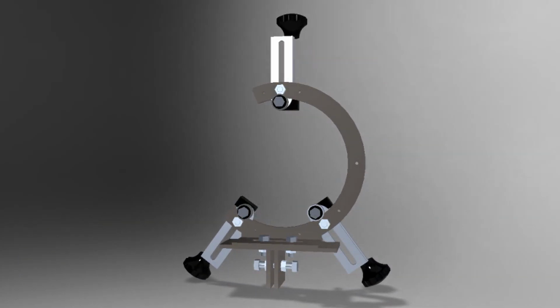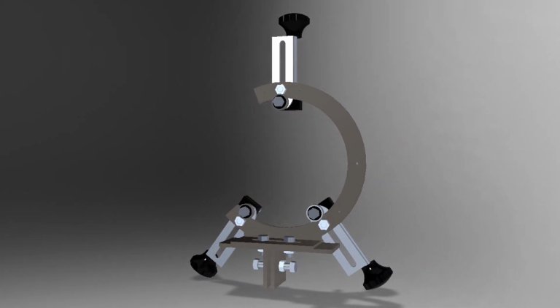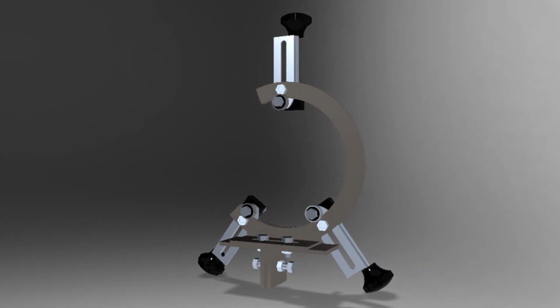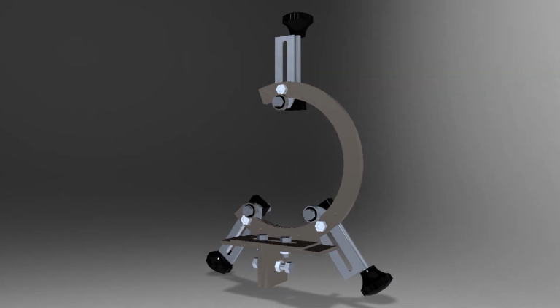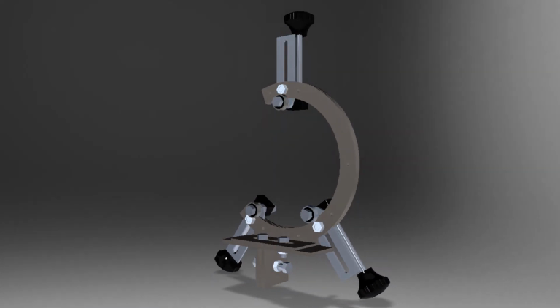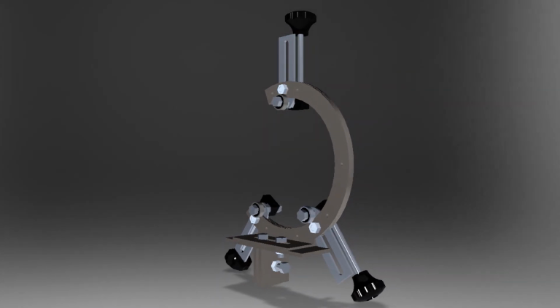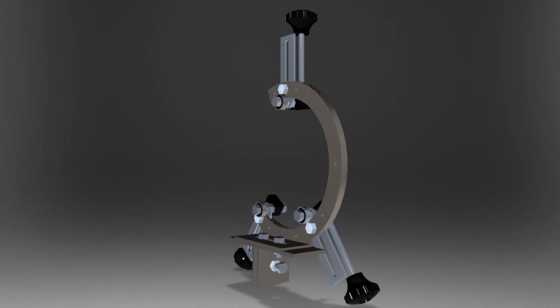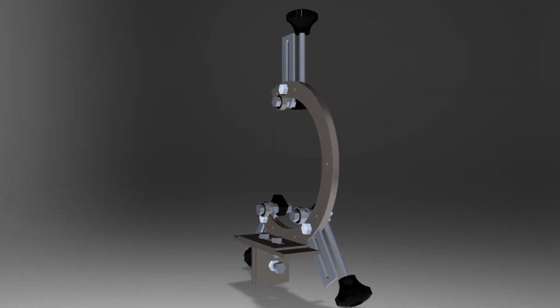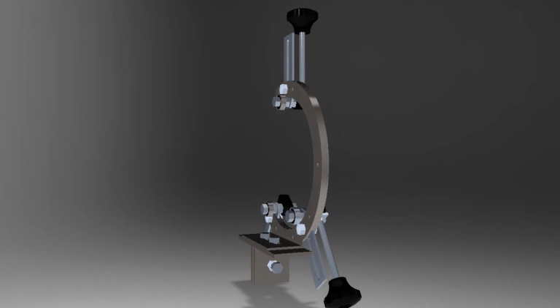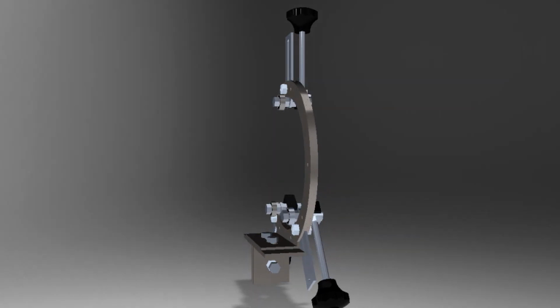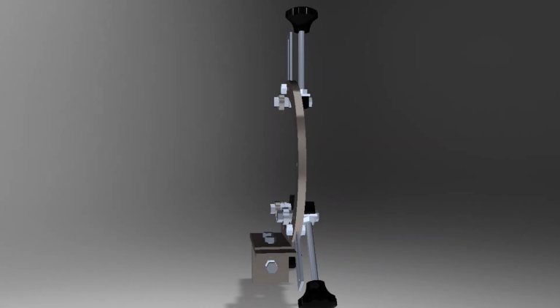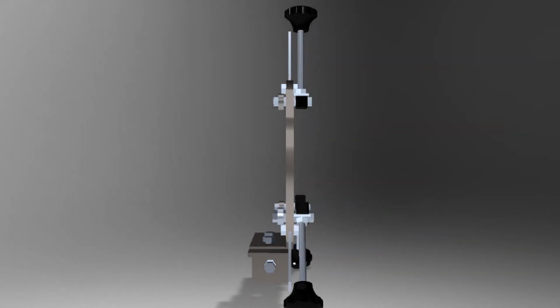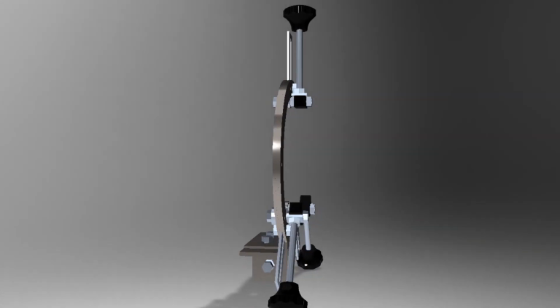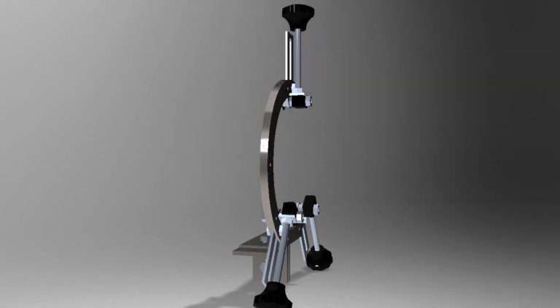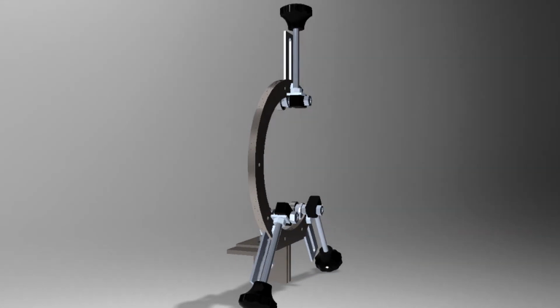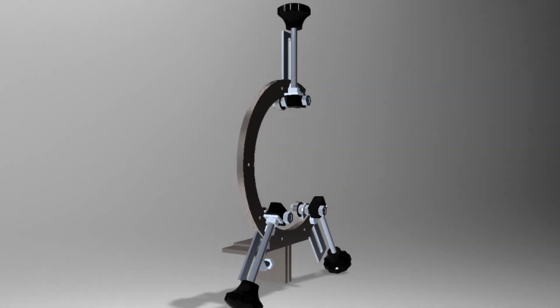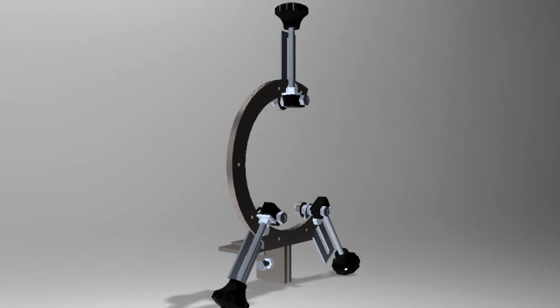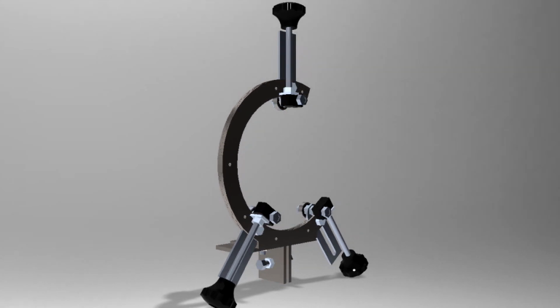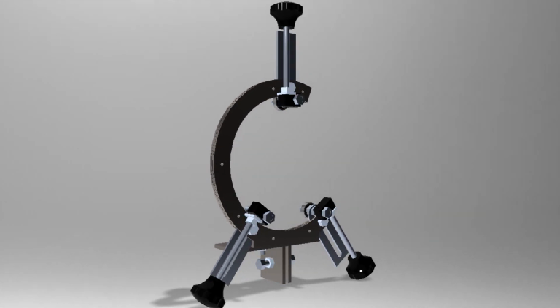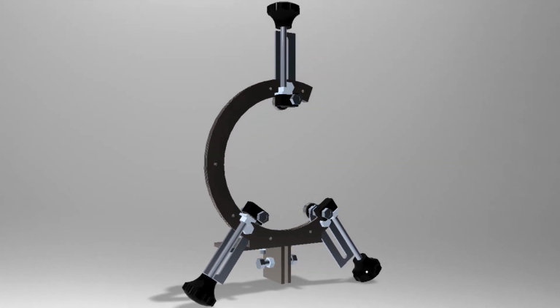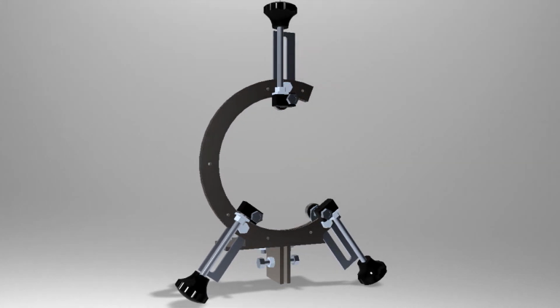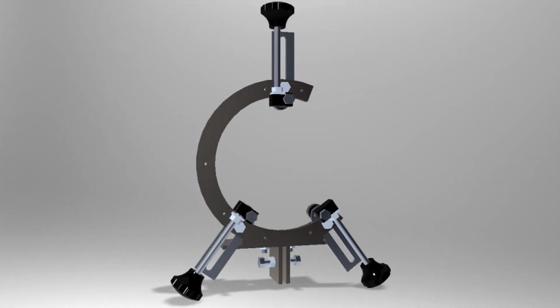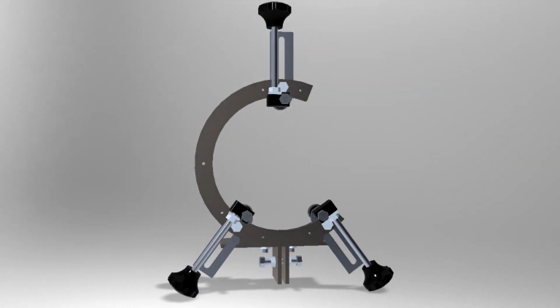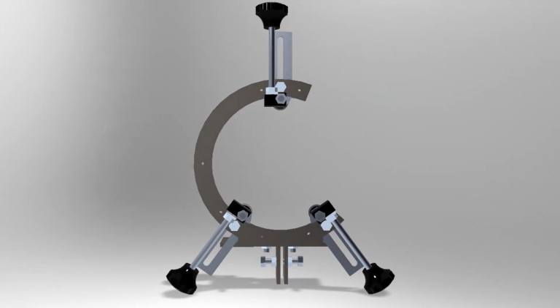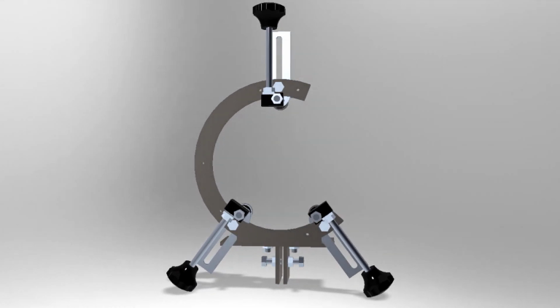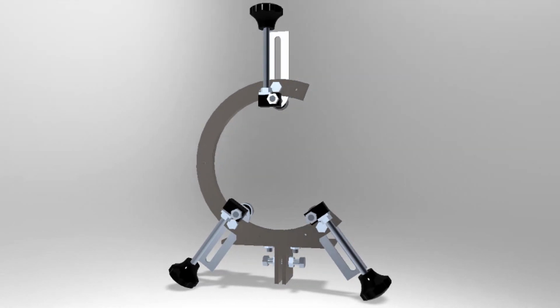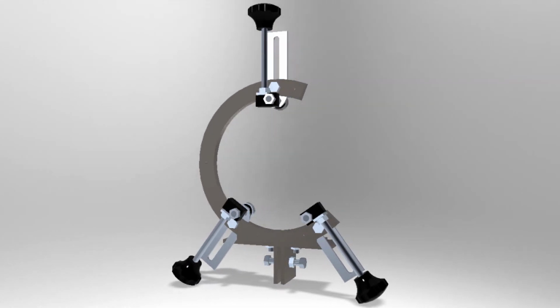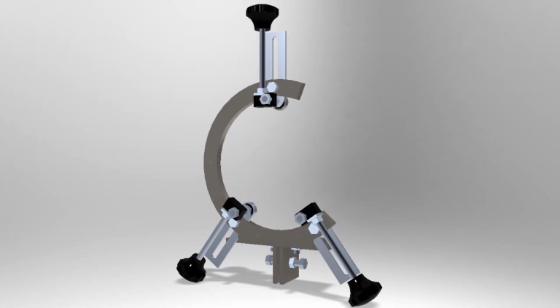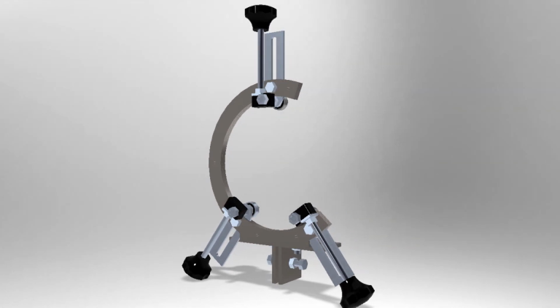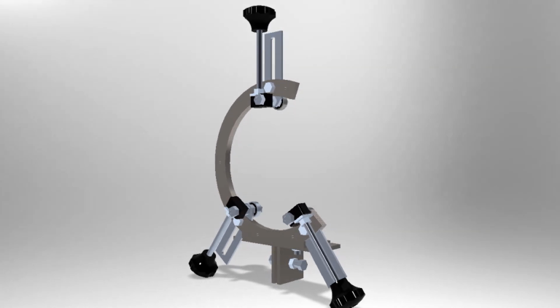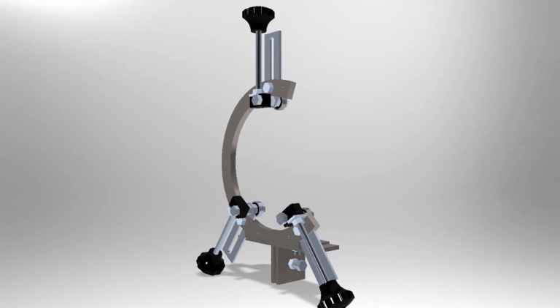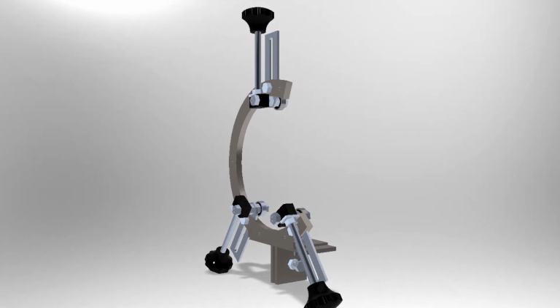Hi, this time I would like to introduce you to my new project. I'm building a steady rest for my rotary cutter. This is a device that is used to support long work pieces and allows them to rotate without the eccentric movement.